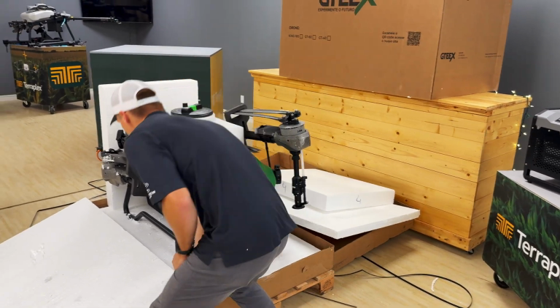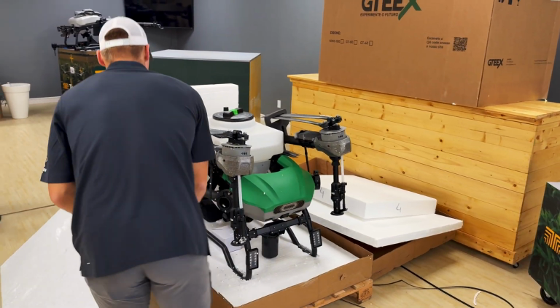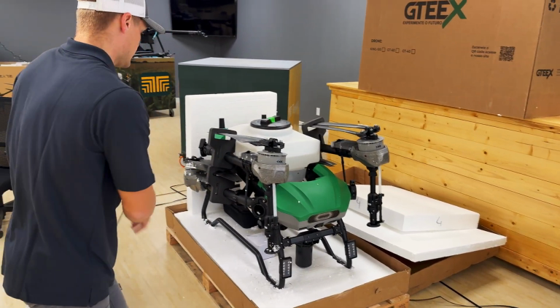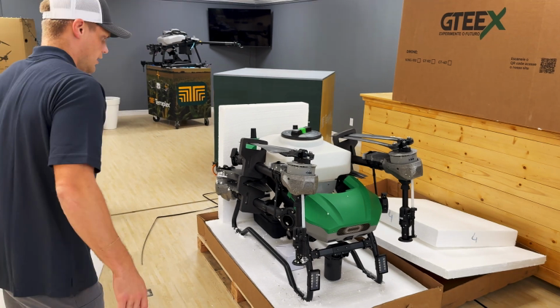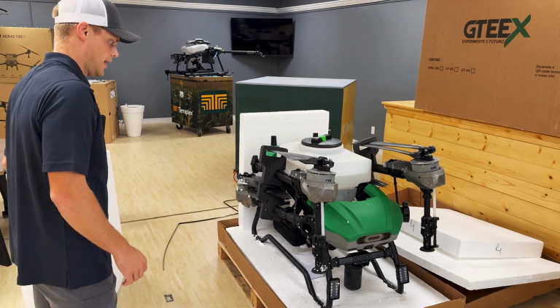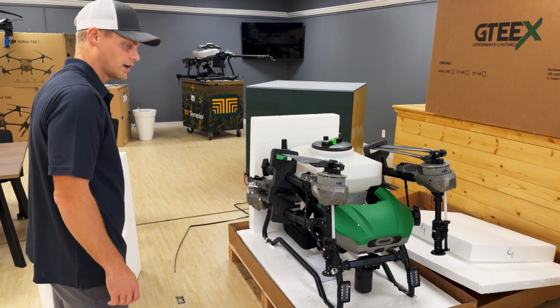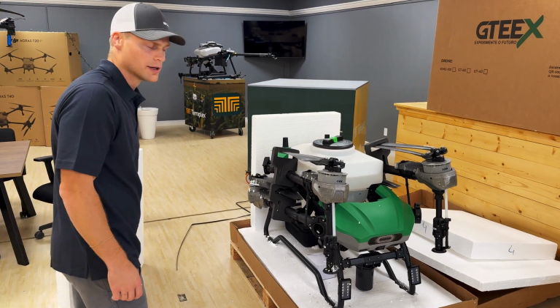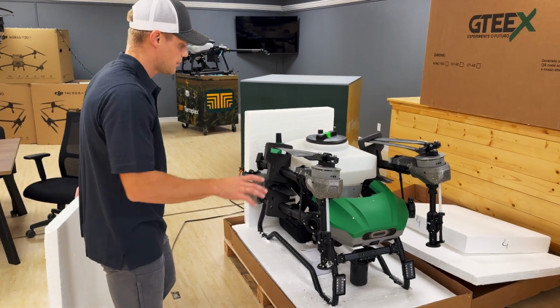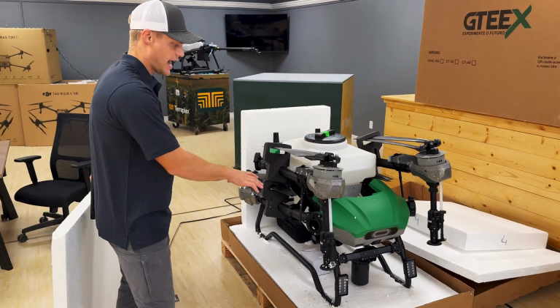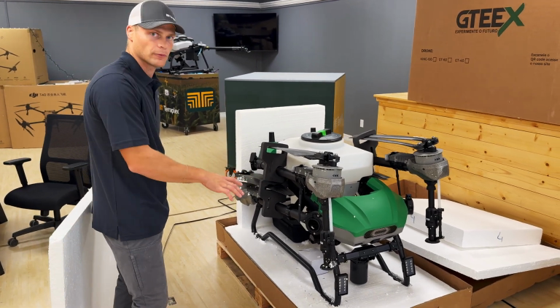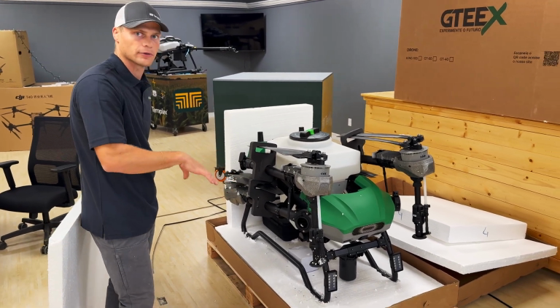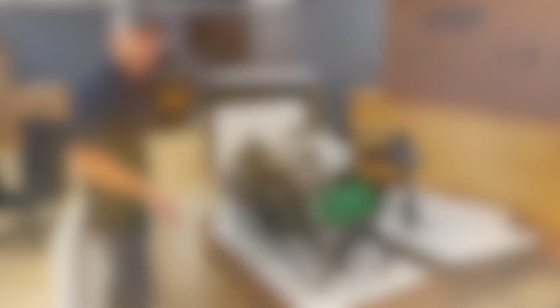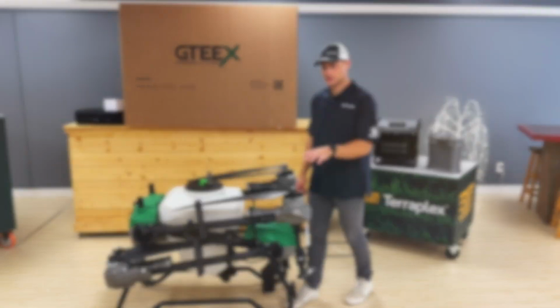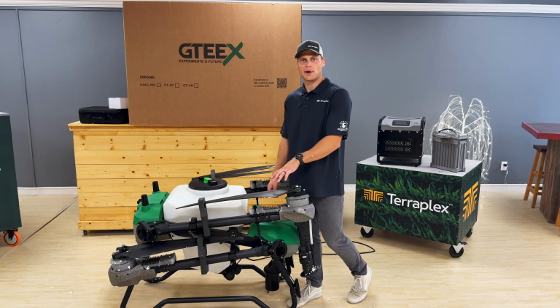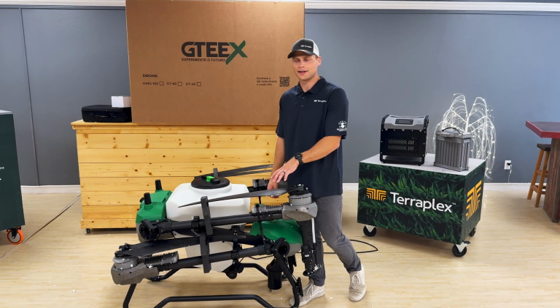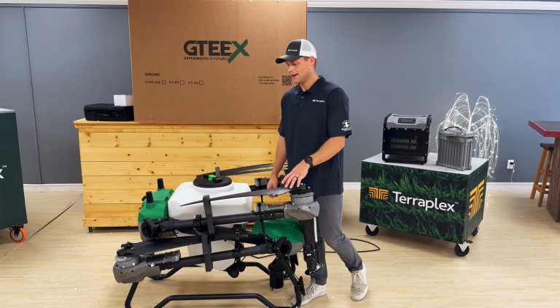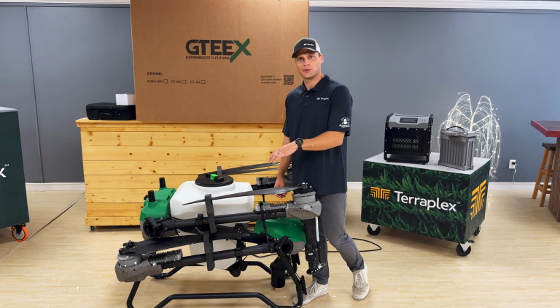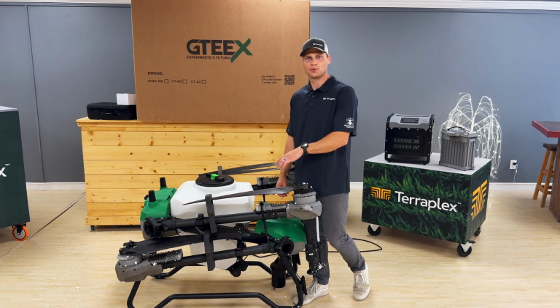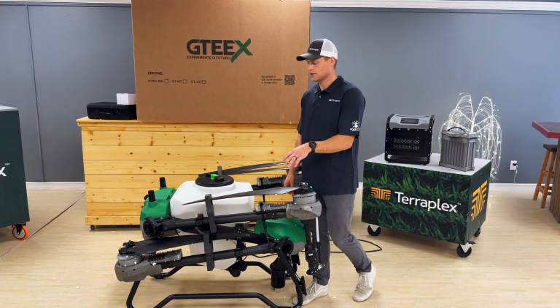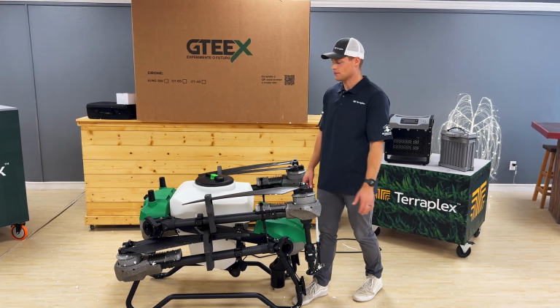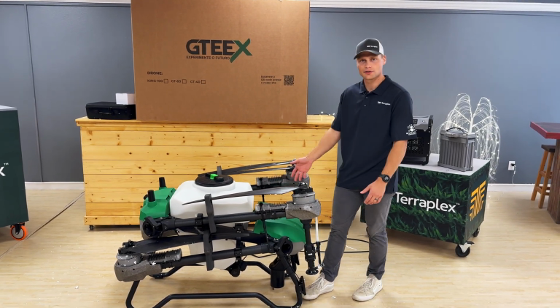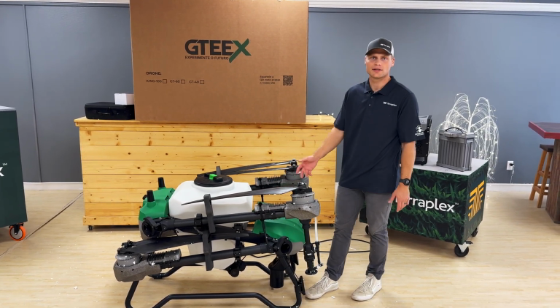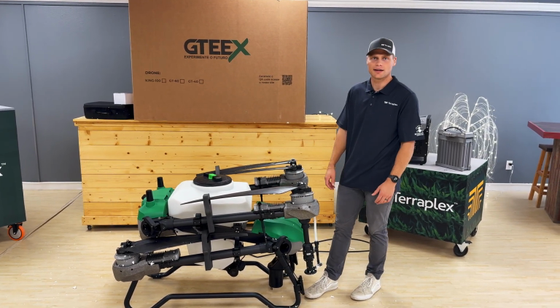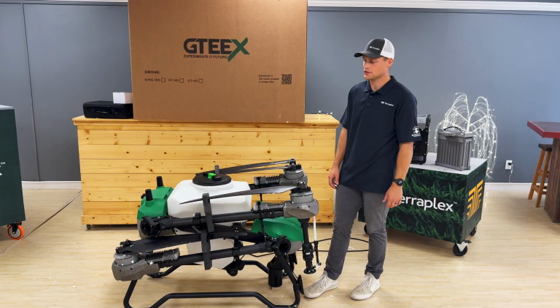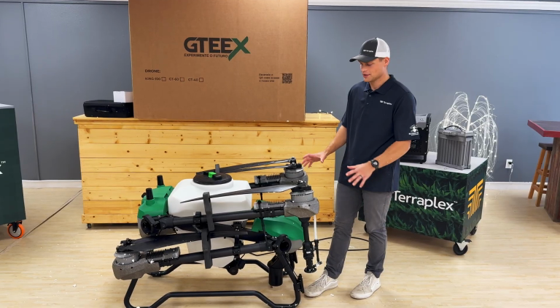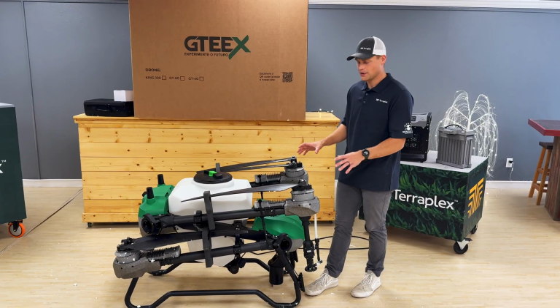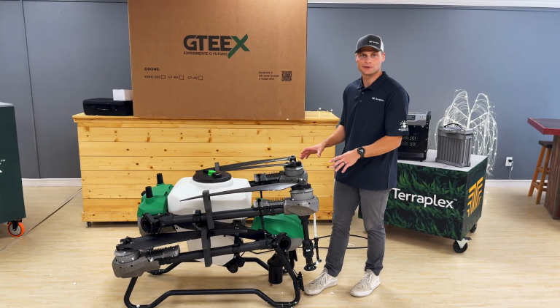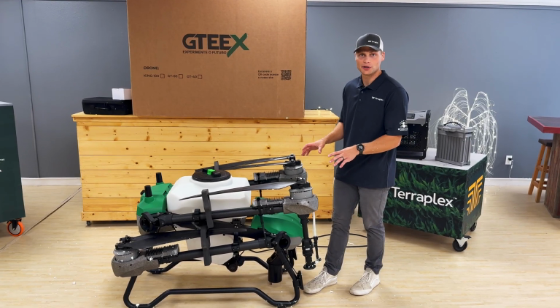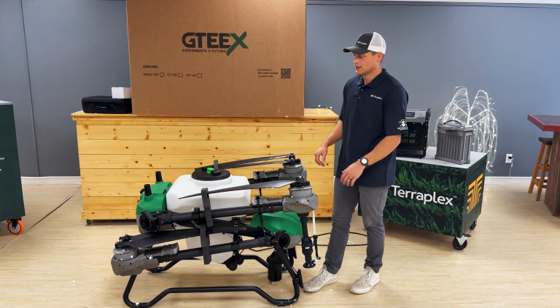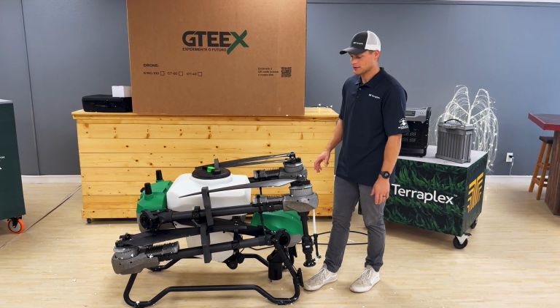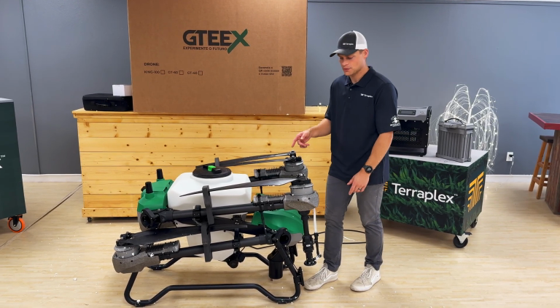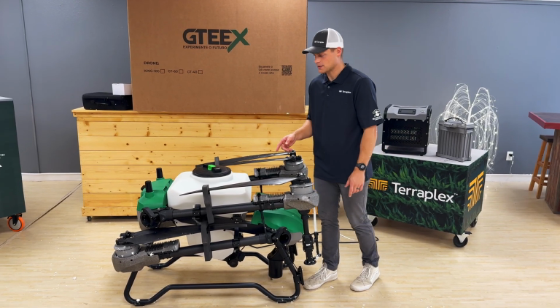Let's crack open the rest of it and lift it off the pallet. We had two people lift it off — it's a little heavier than other drones, but it's just very well and sturdy built. Let's start going through some things.